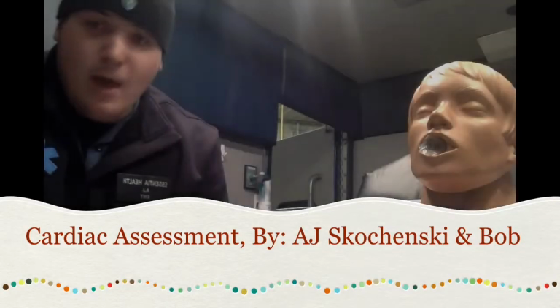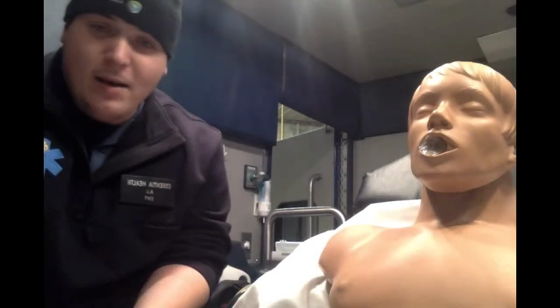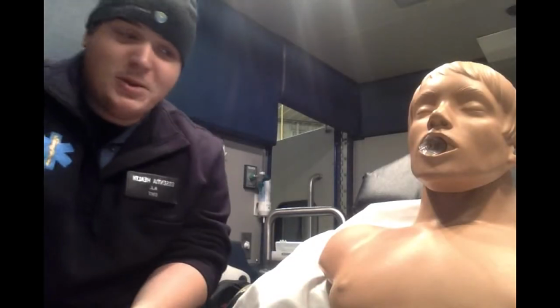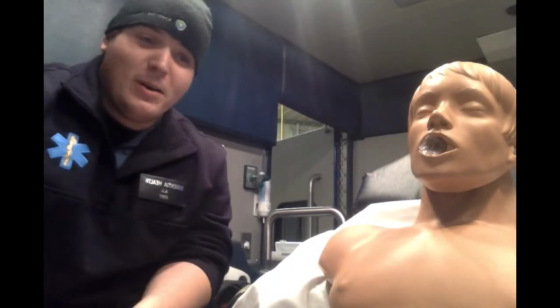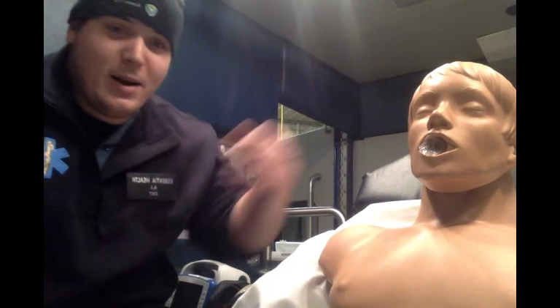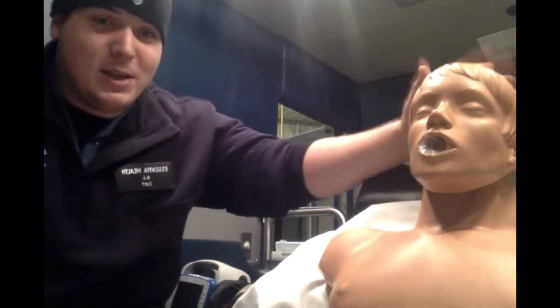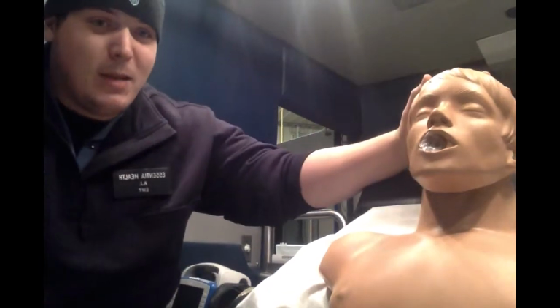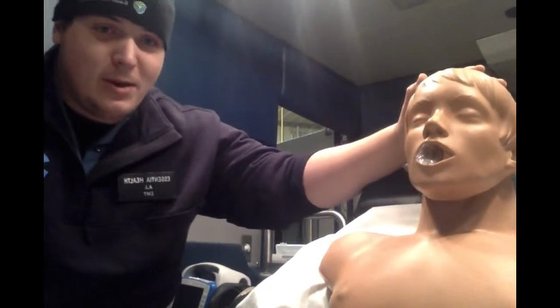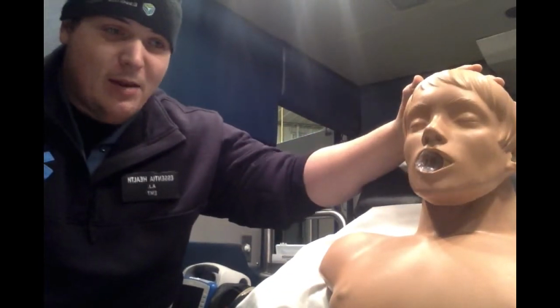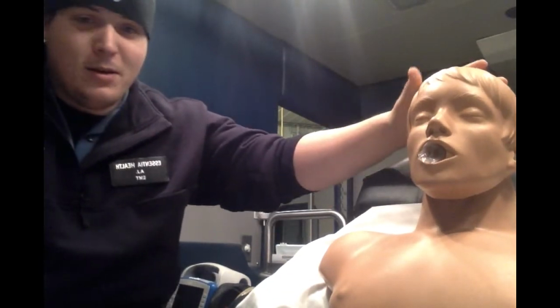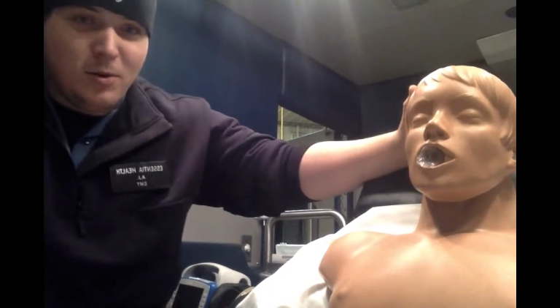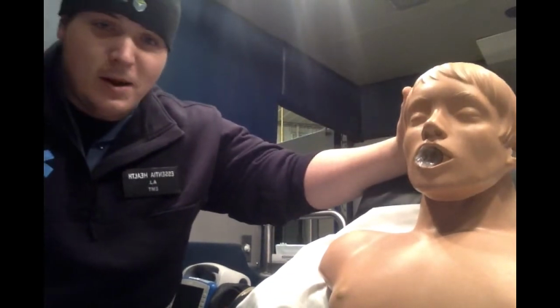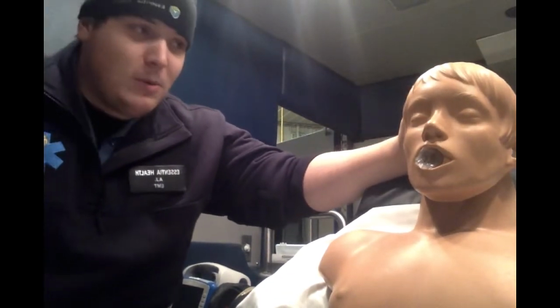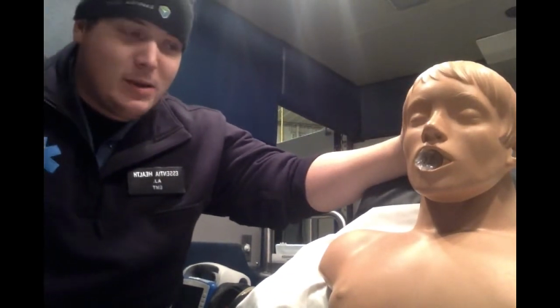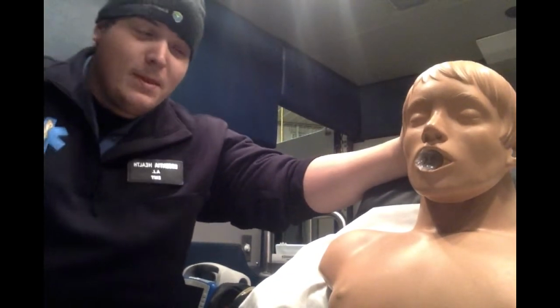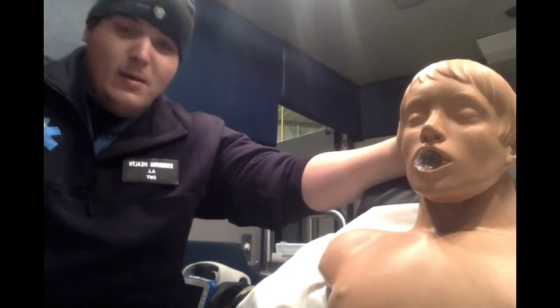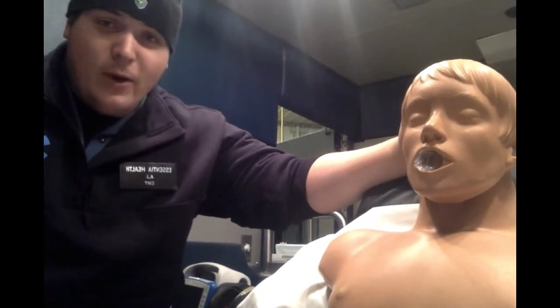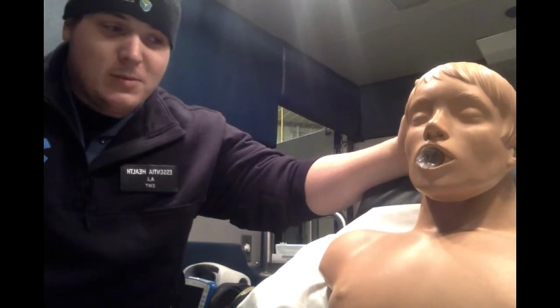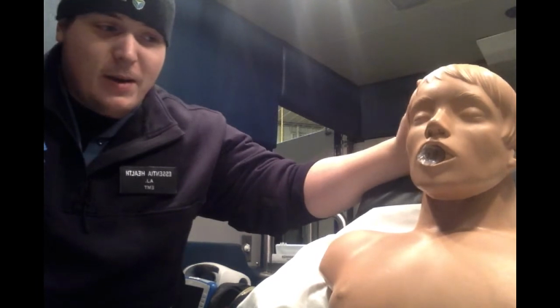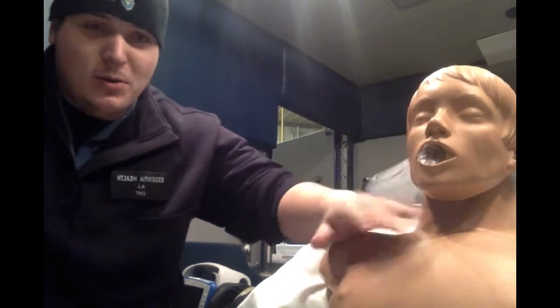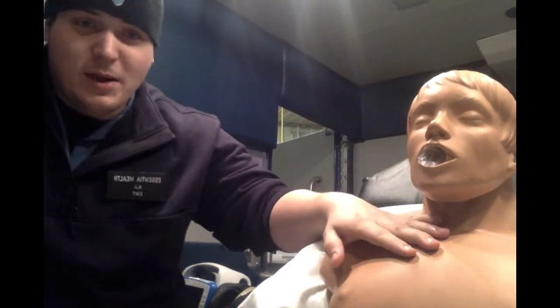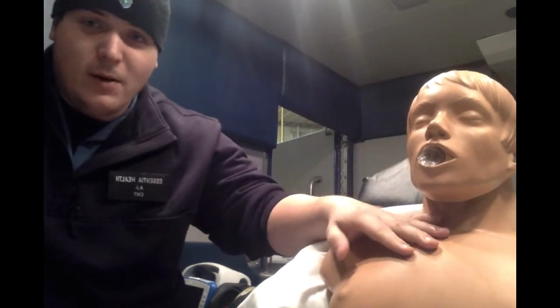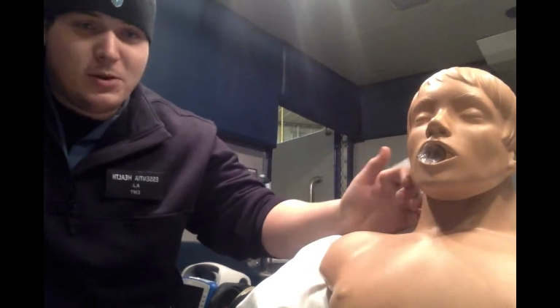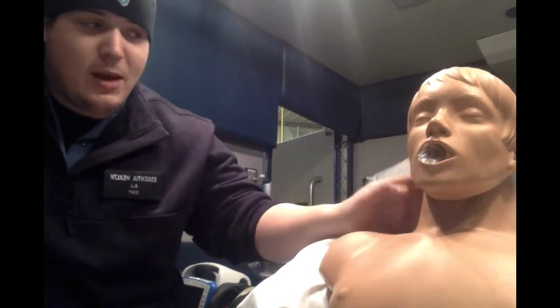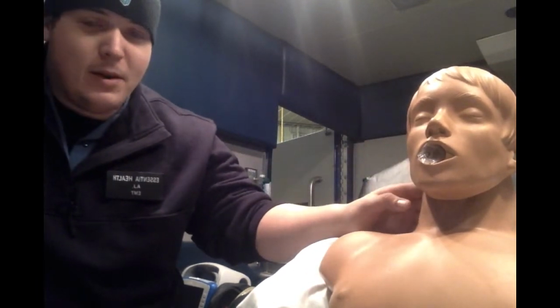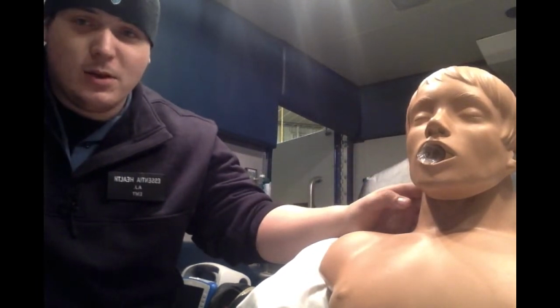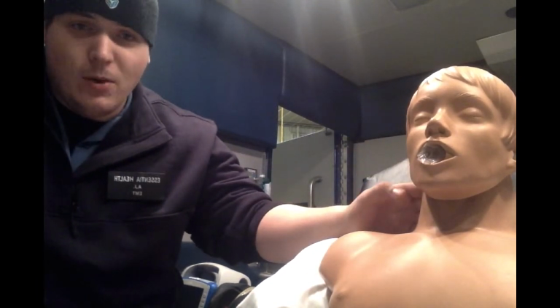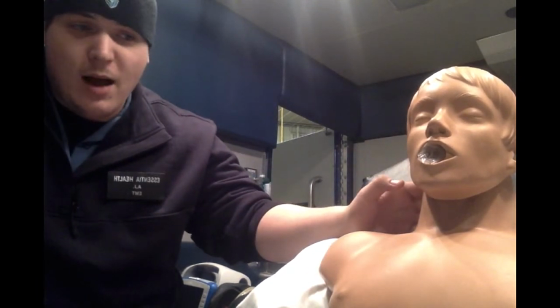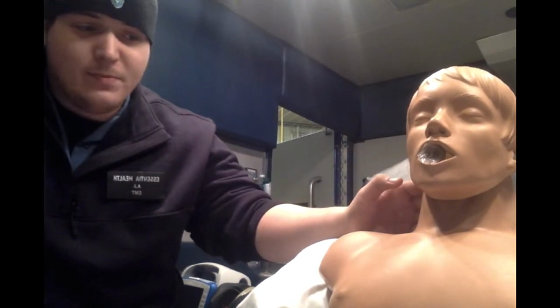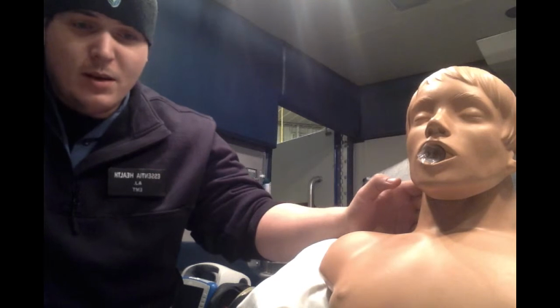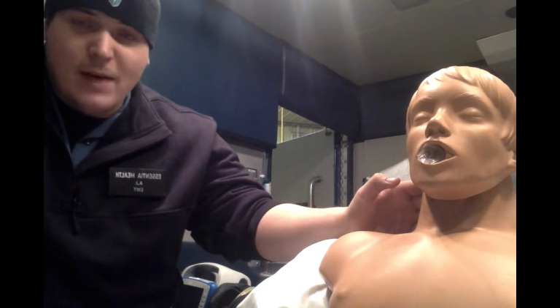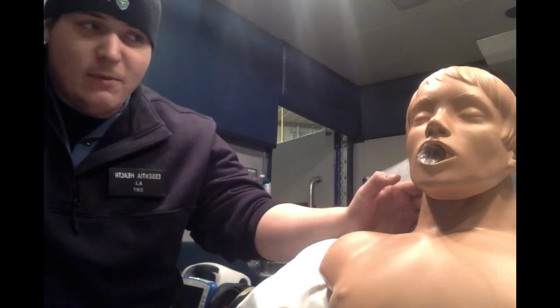Hi, I'm AJ. We're going to do a cardiac assessment on Bob here today. Bob called 911 today for having some chest pain. It's a new onset for him — it just started happening. He was outside mowing the lawn; it never happened before.